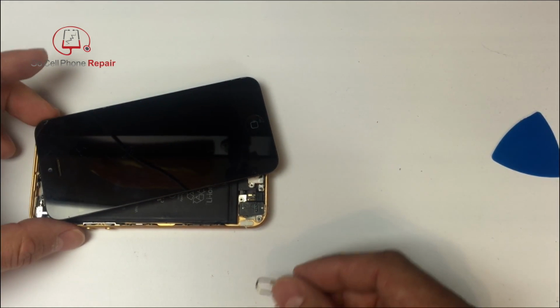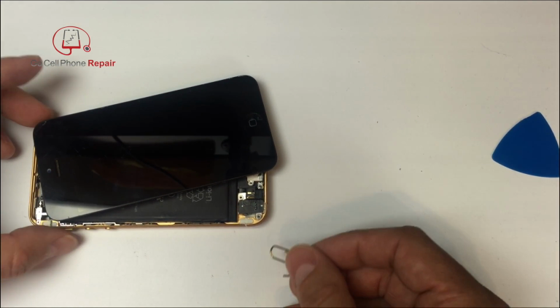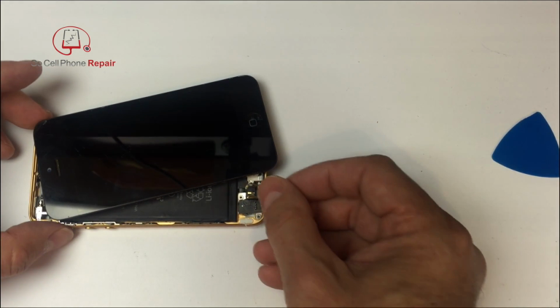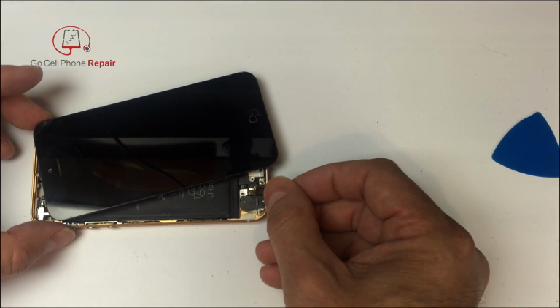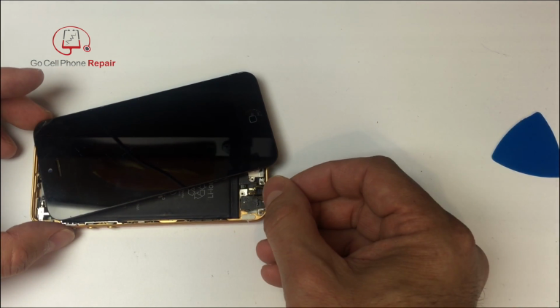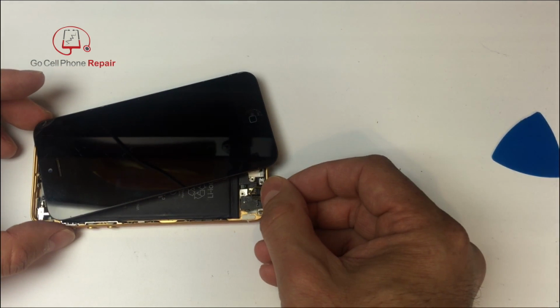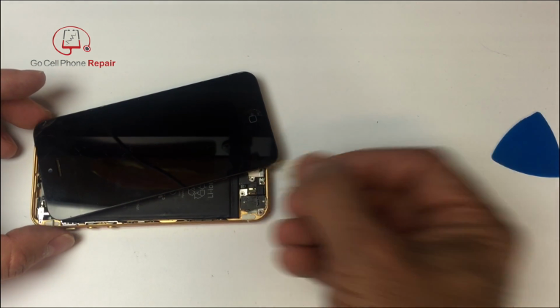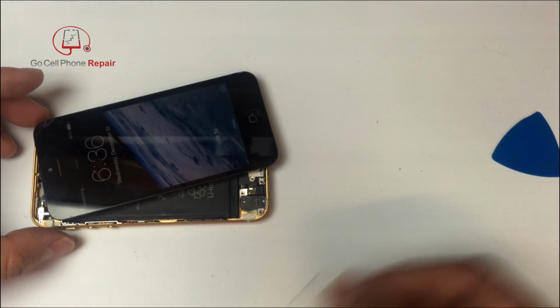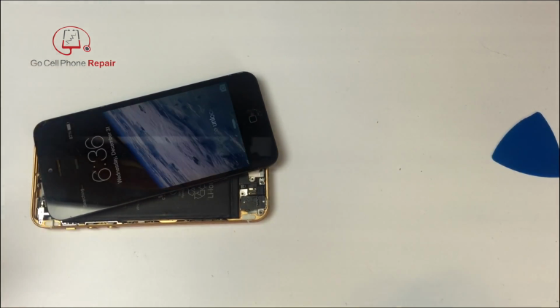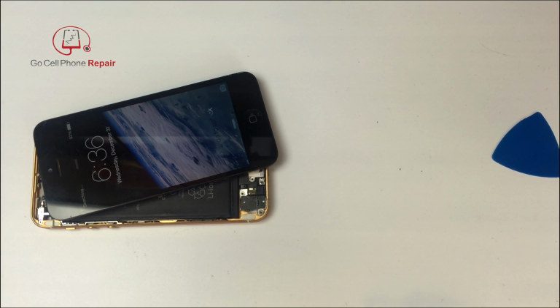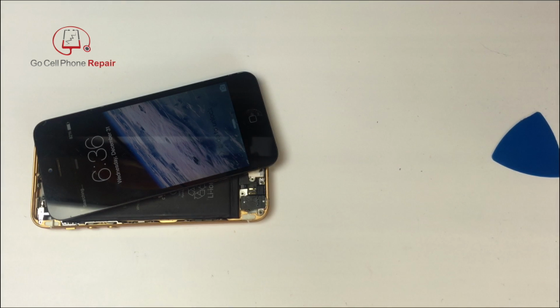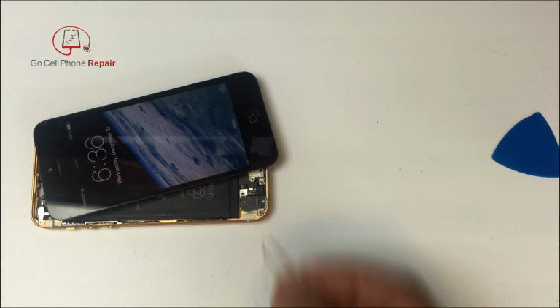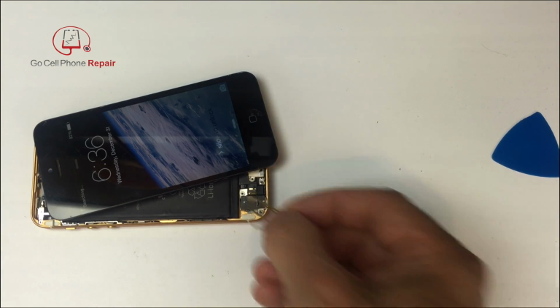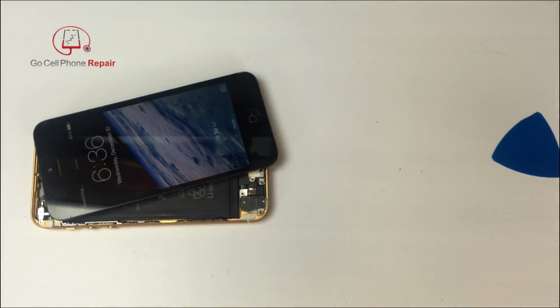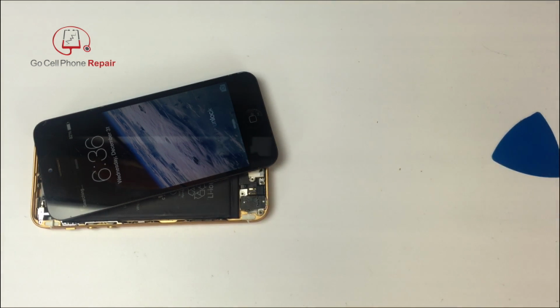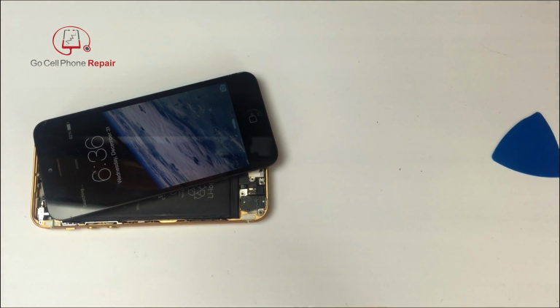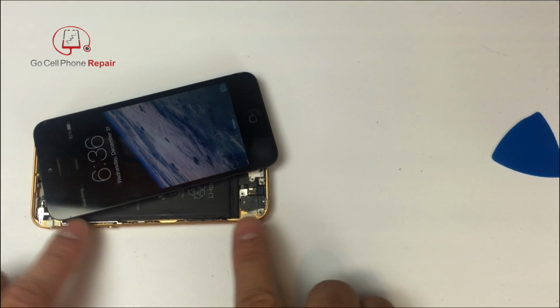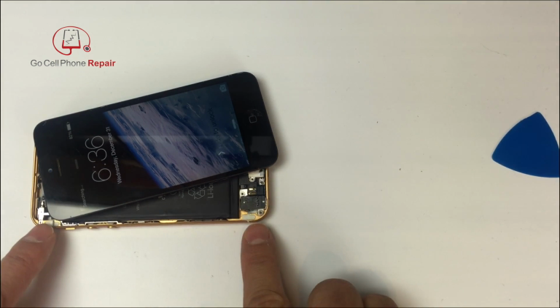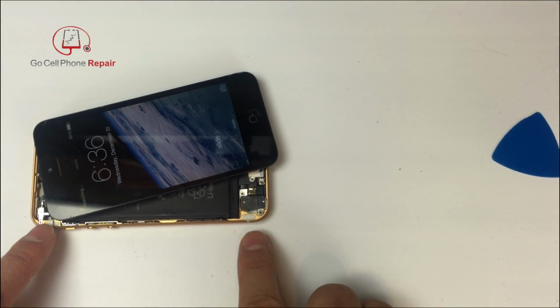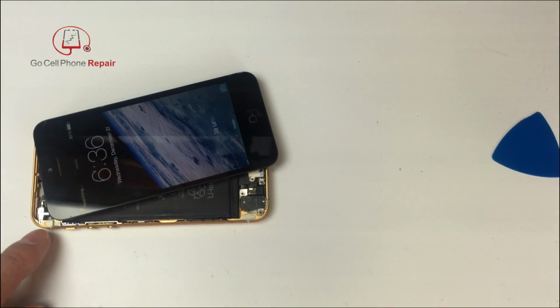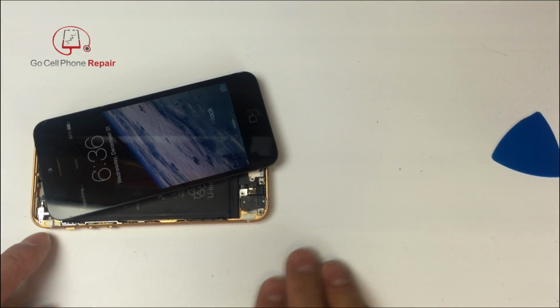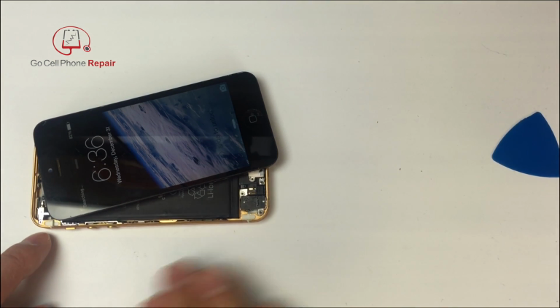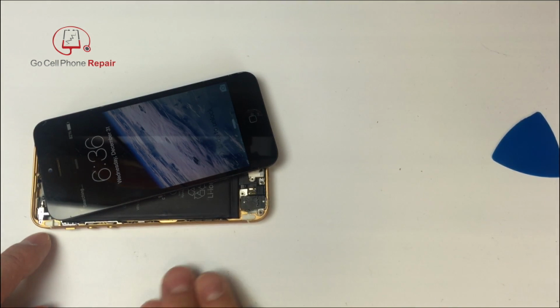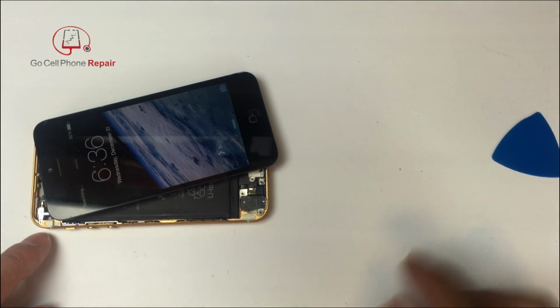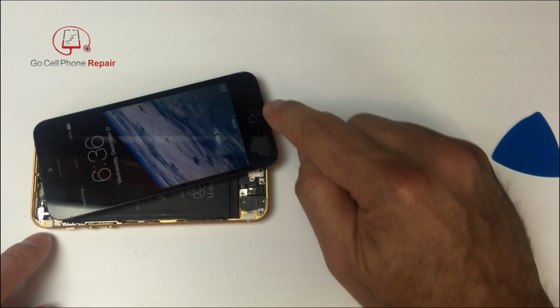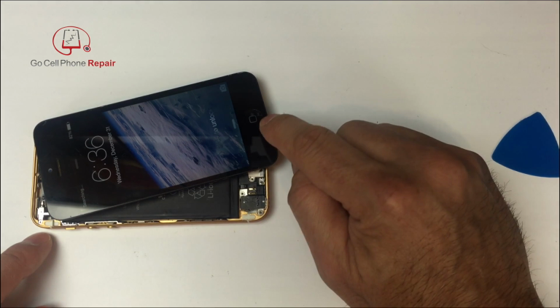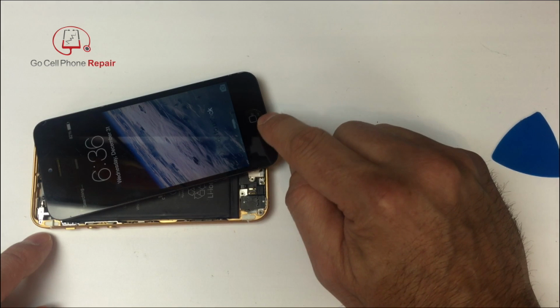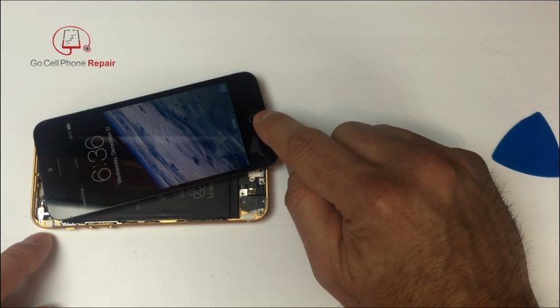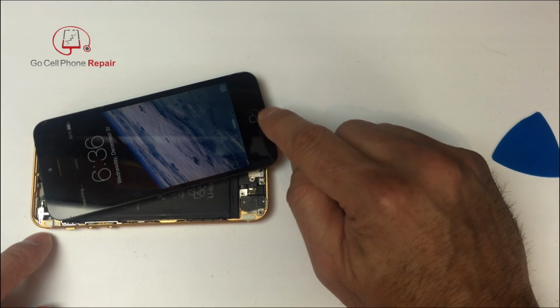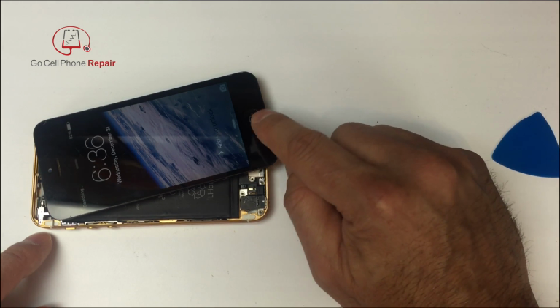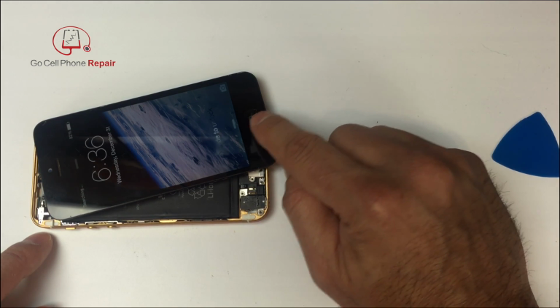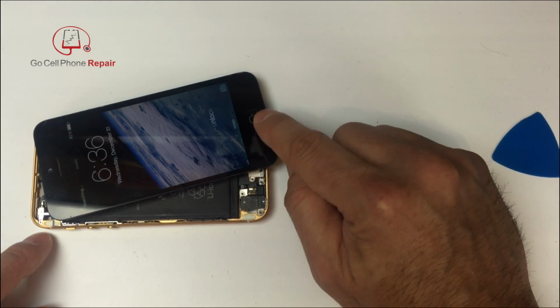Let's try that again. If the screen lights up when you short those two pins together, we can rule out the charging port and any other parts inside the phone and isolate the problem to the home button itself.